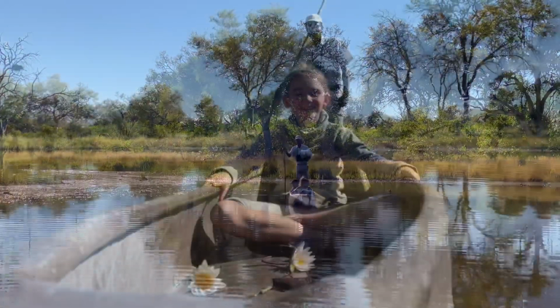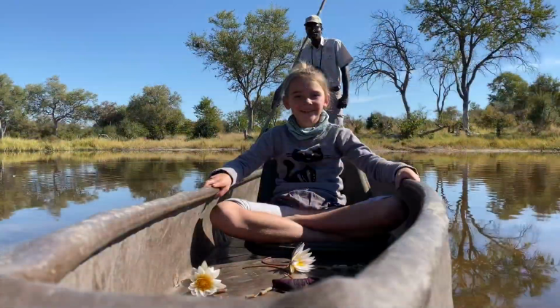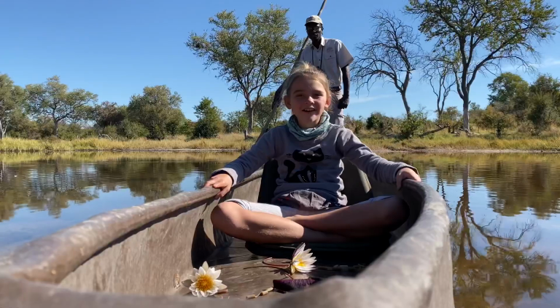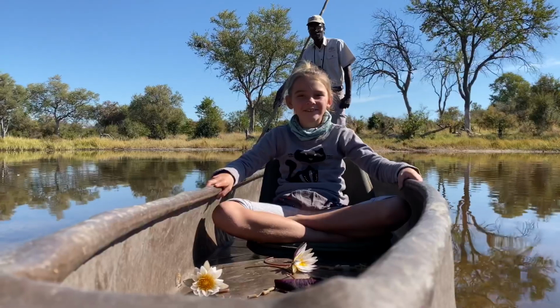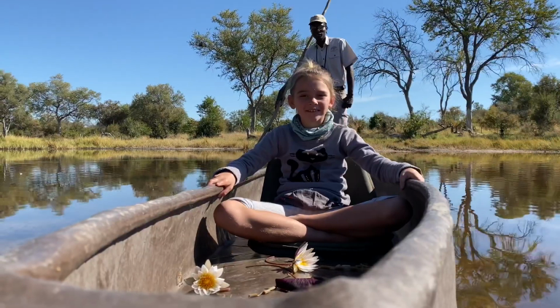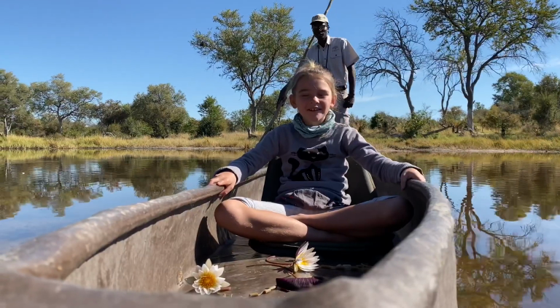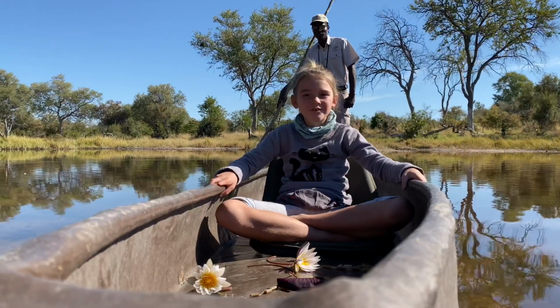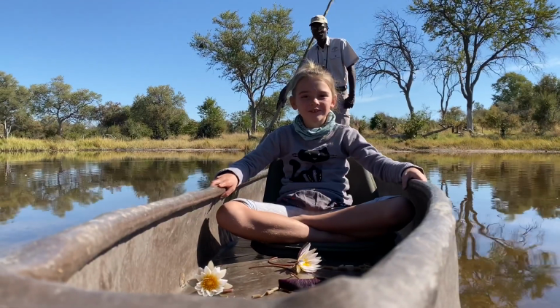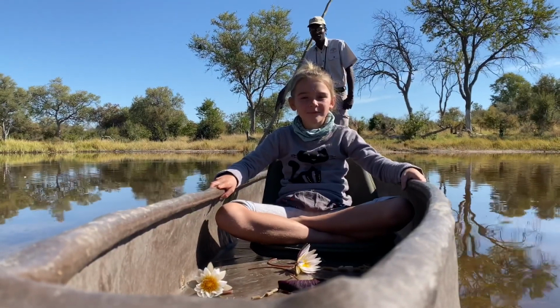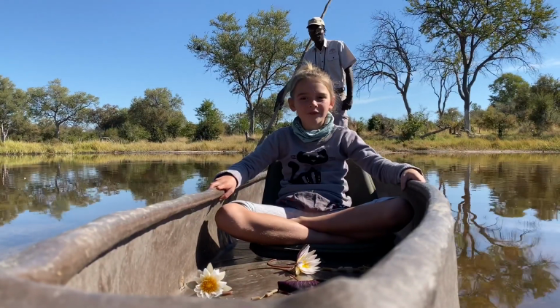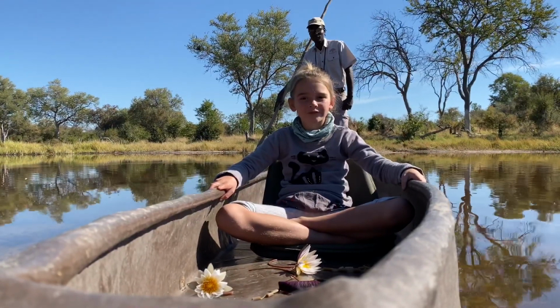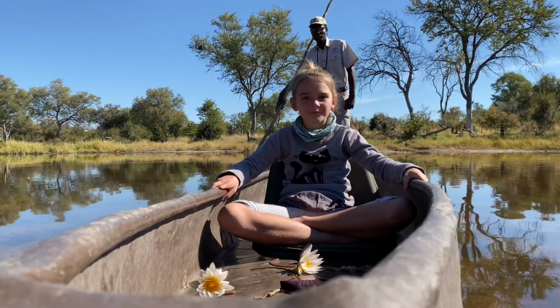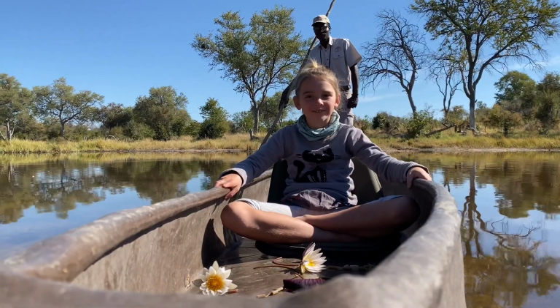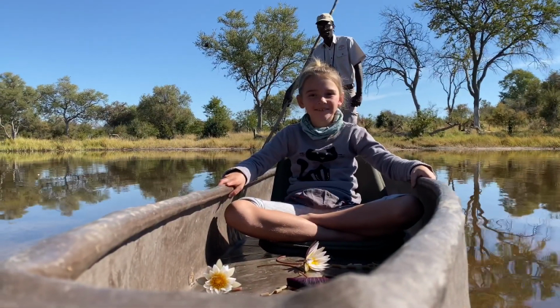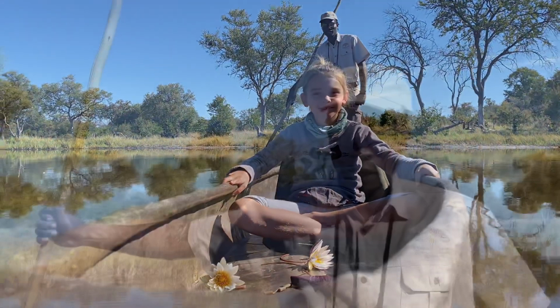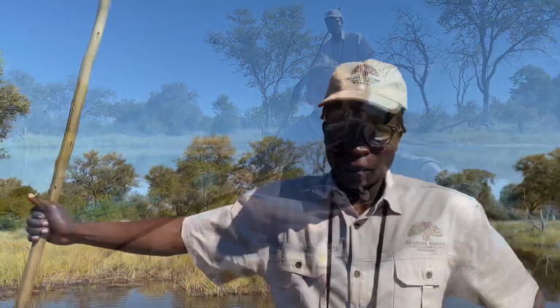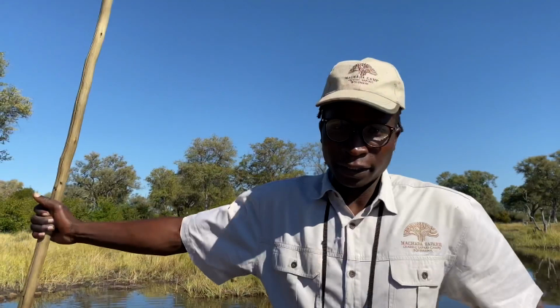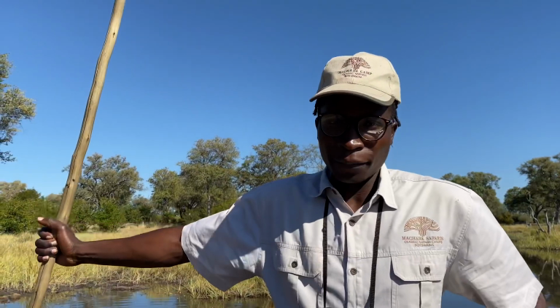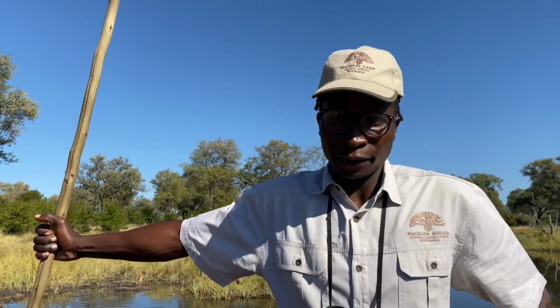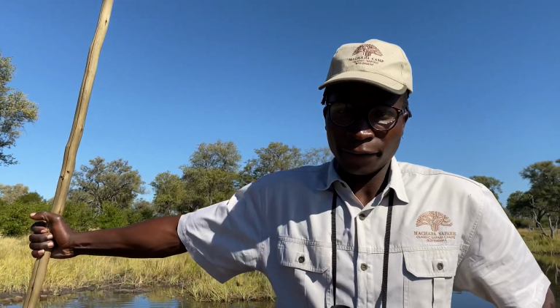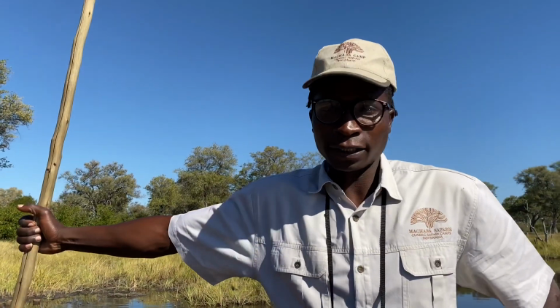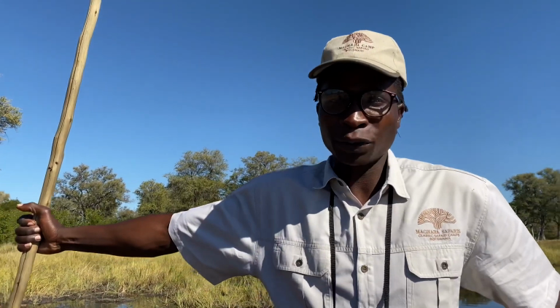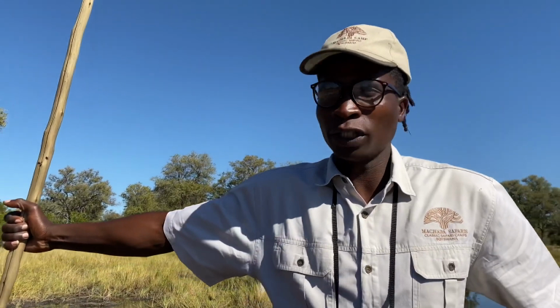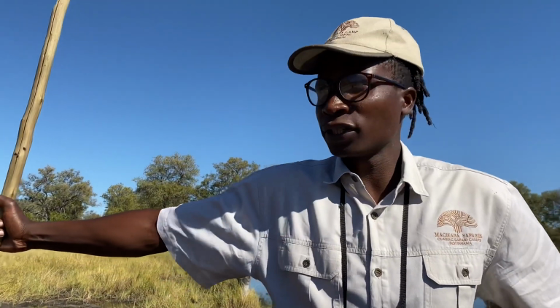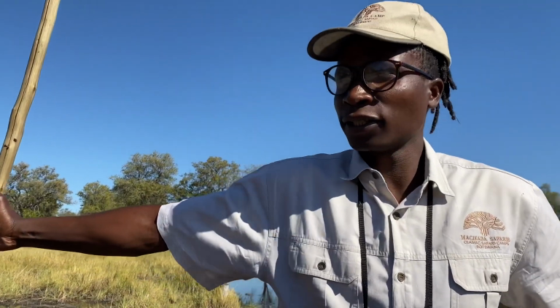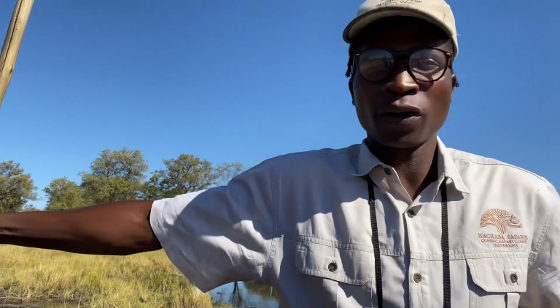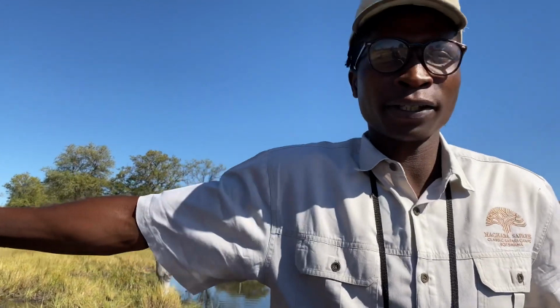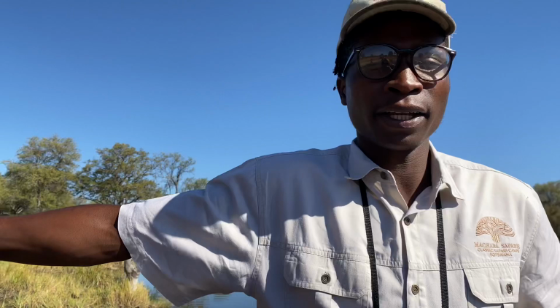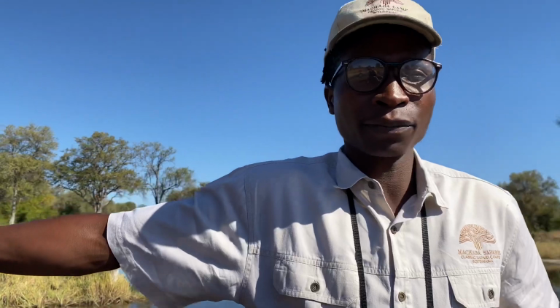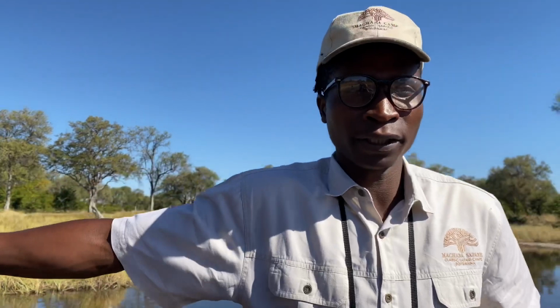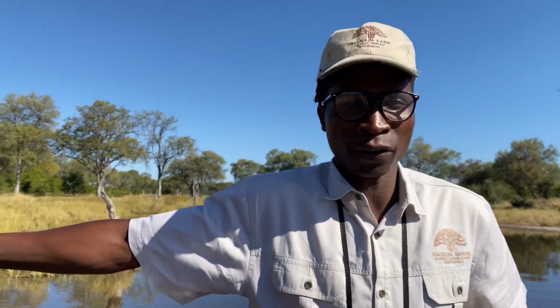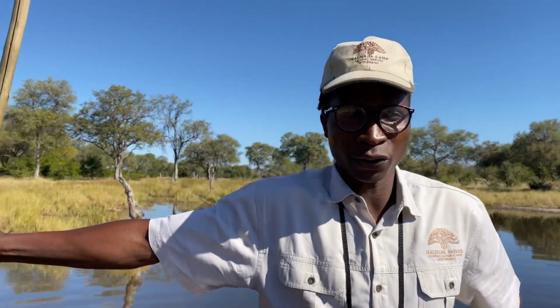In the Okavango Delta, the Makoro is still the main form of transport. The Baye'i tribe is the first tribe to introduce Makoro as a form of transport here in the Okavango Delta.